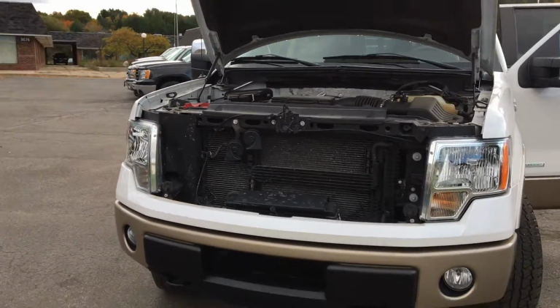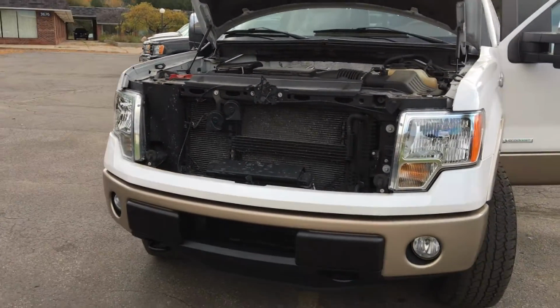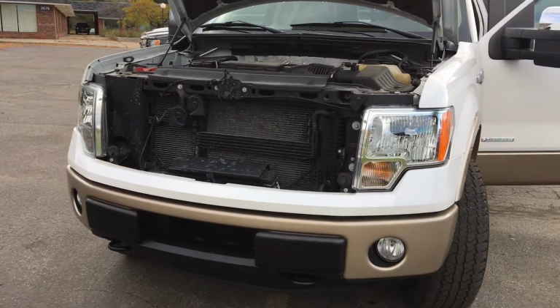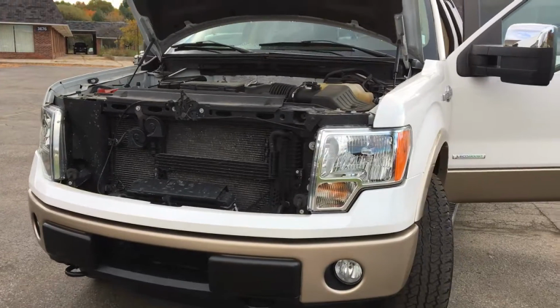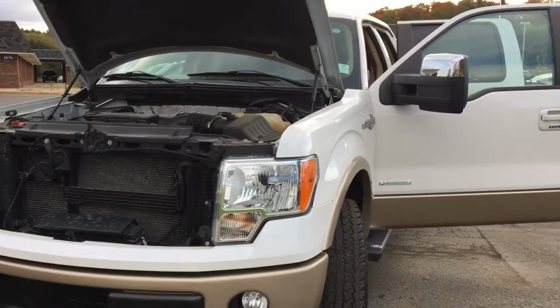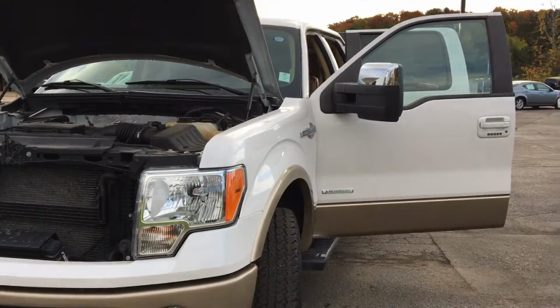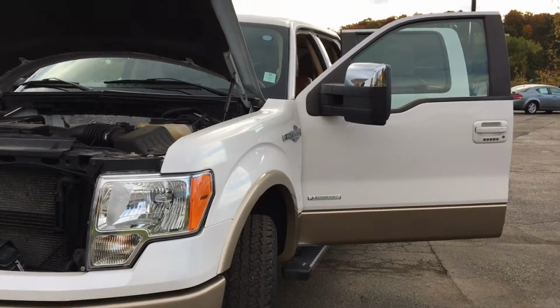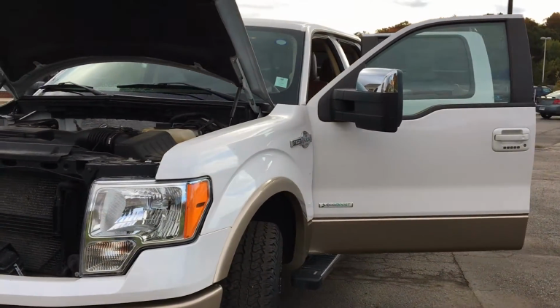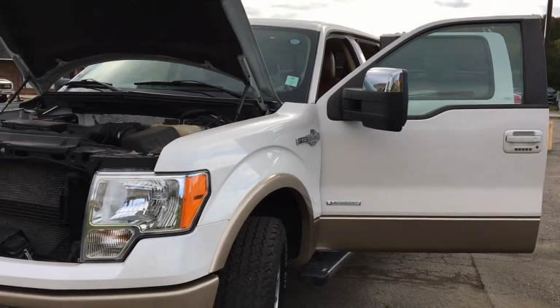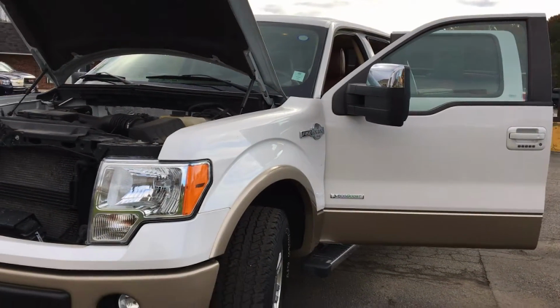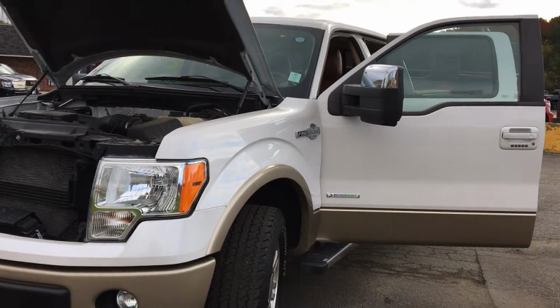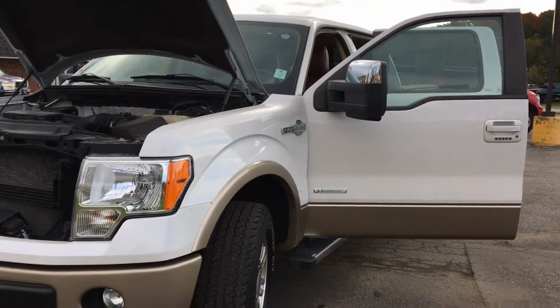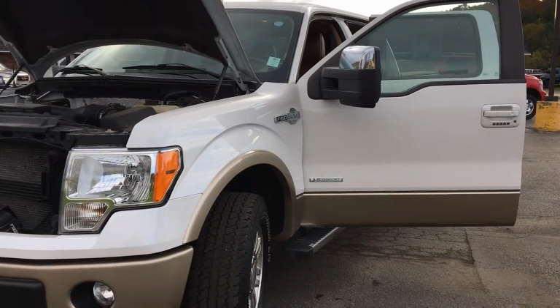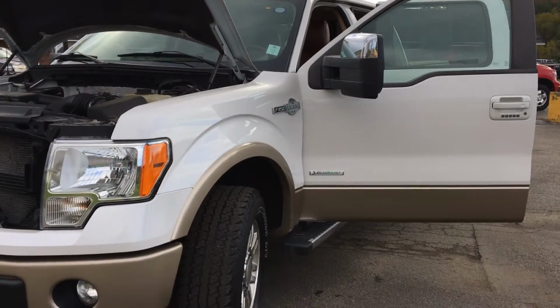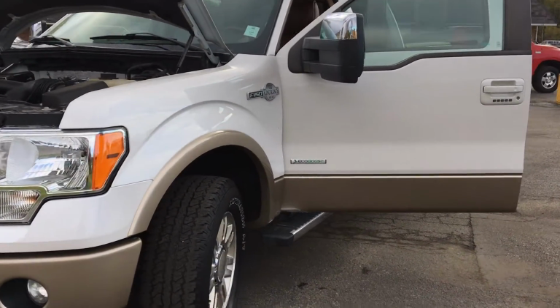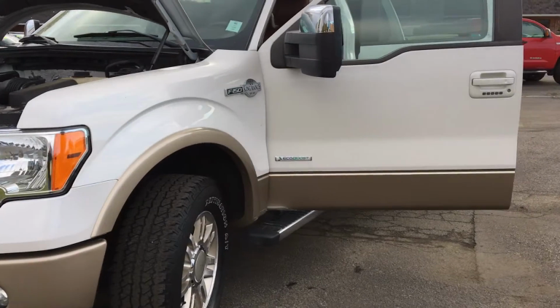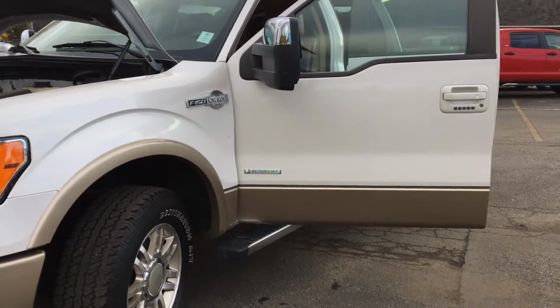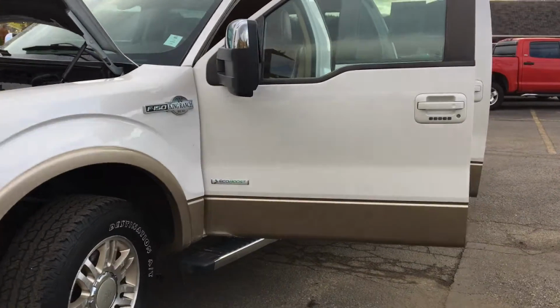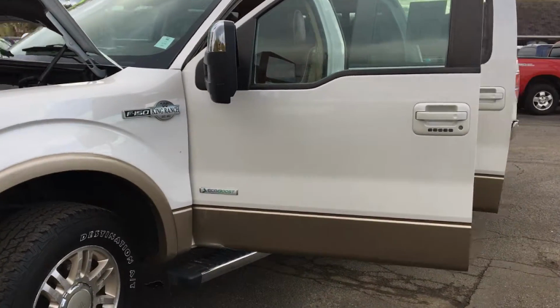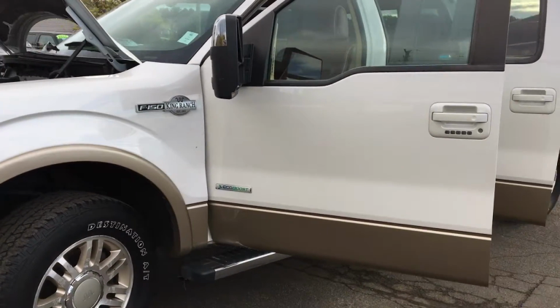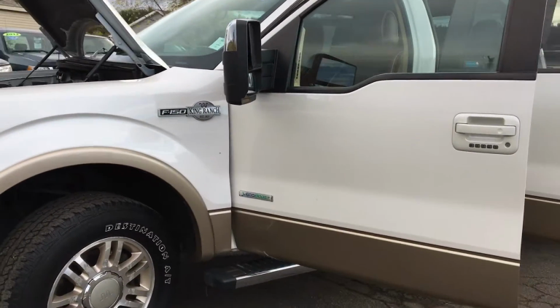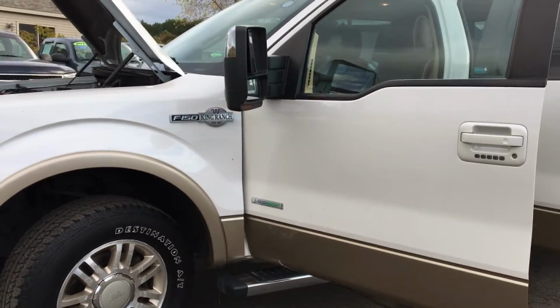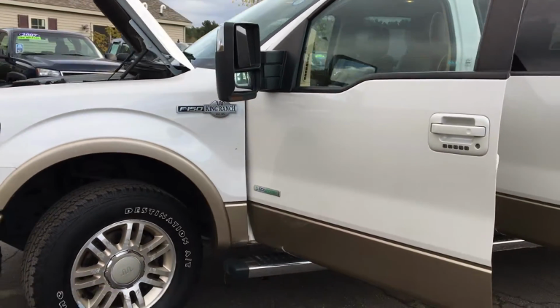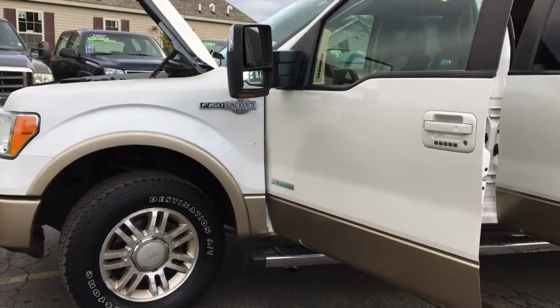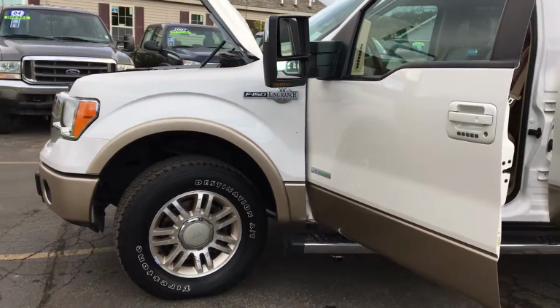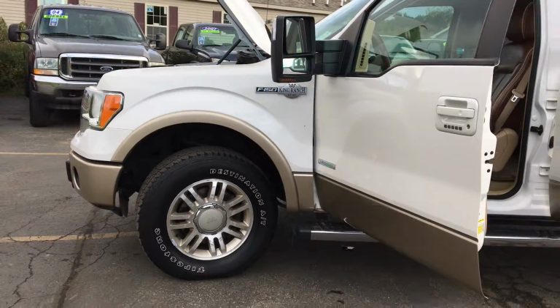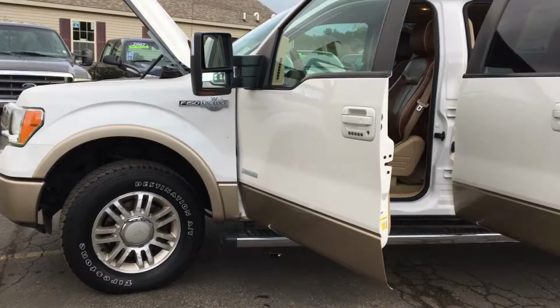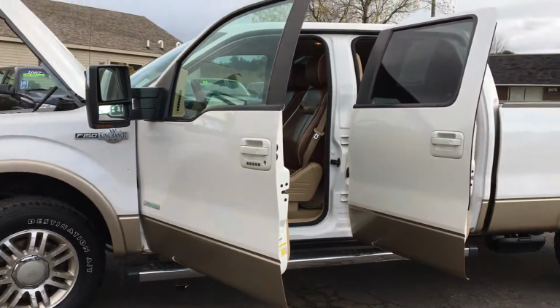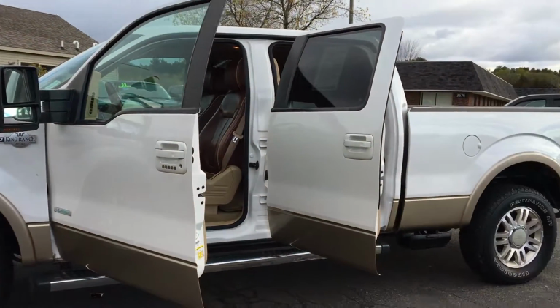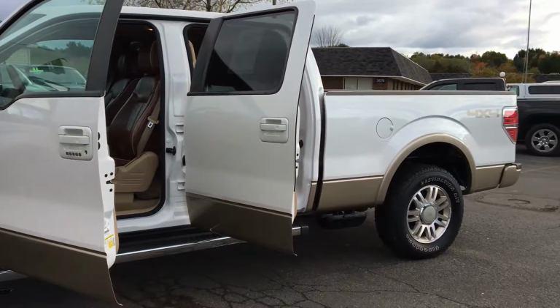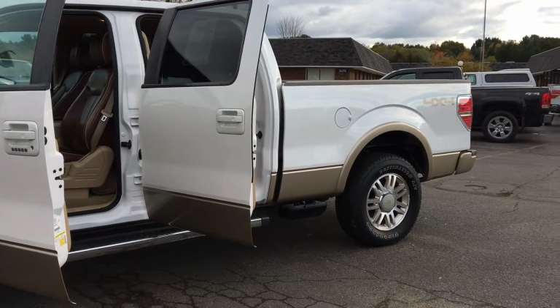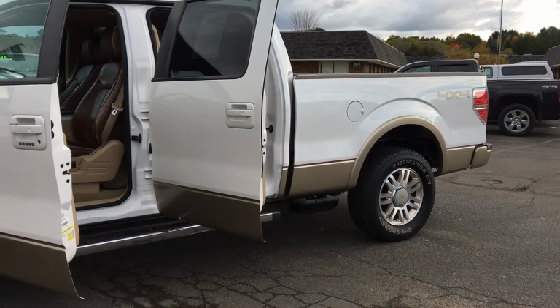This truck does have front tow hooks, rear towing package with a towing capacity of up to 8,000 pounds, and fixed running boards as well. This King Ranch does average at 14 miles per gallon city and 19 miles per gallon highway.